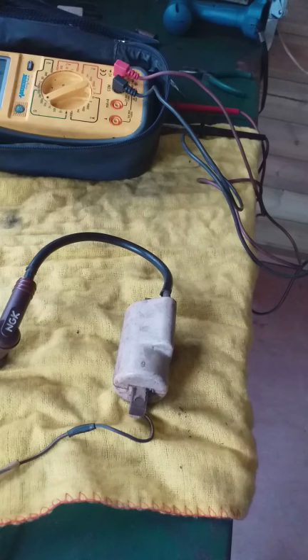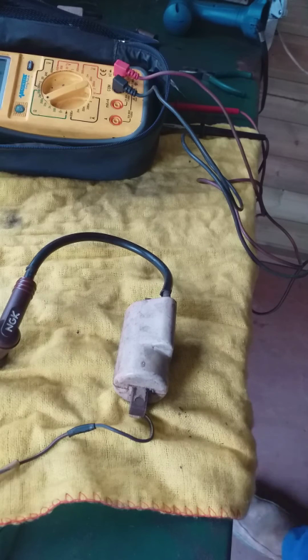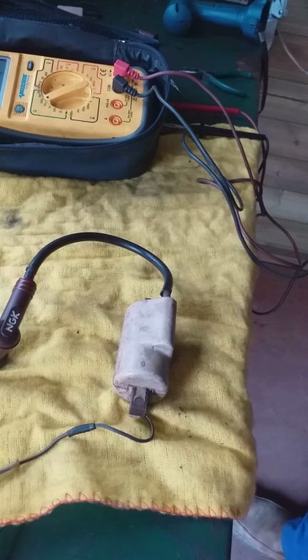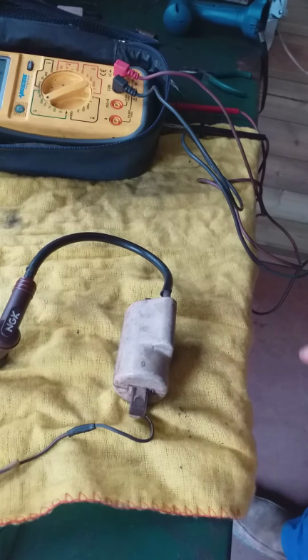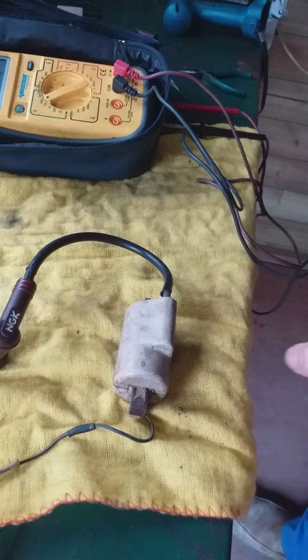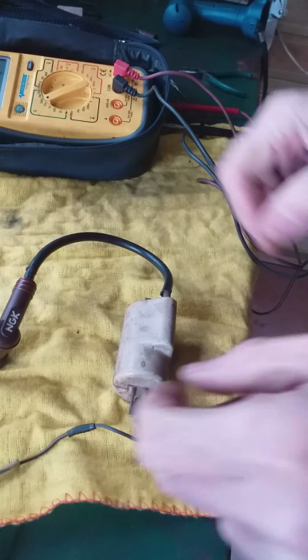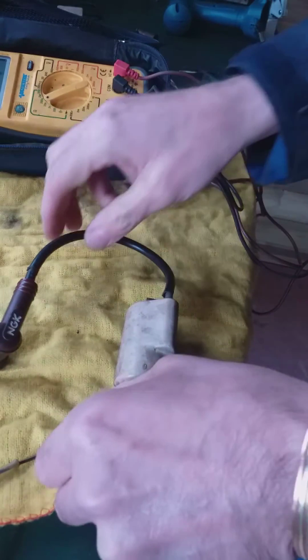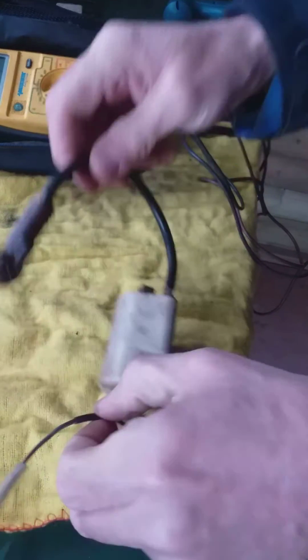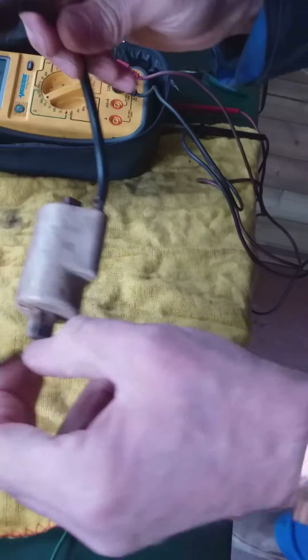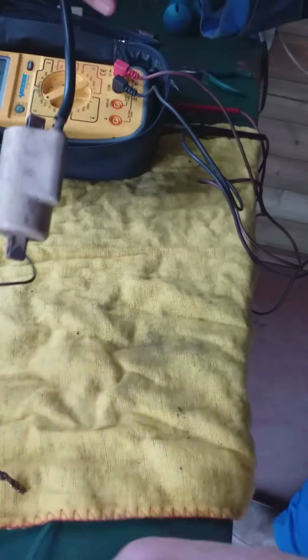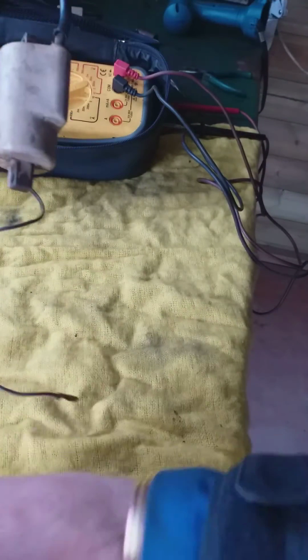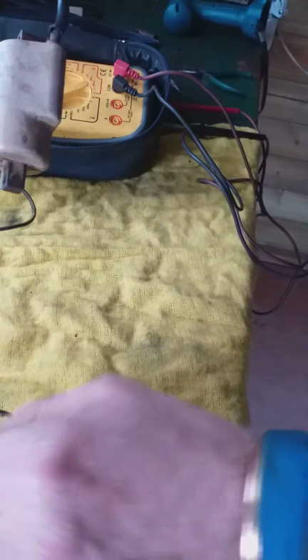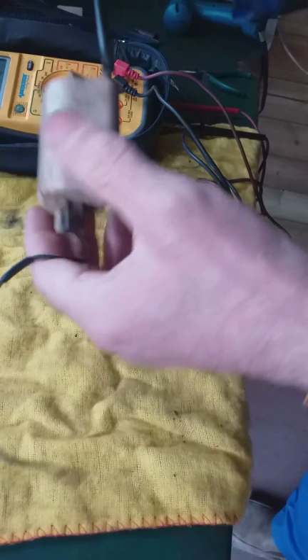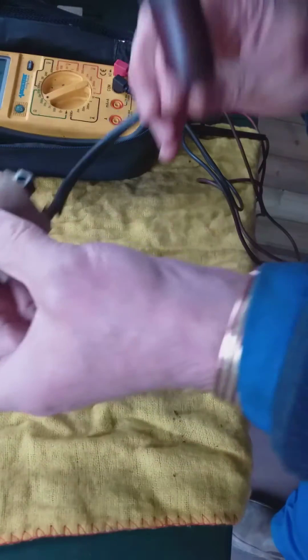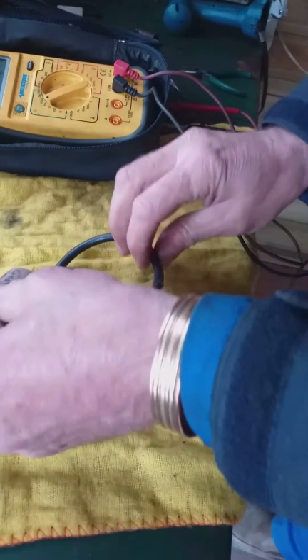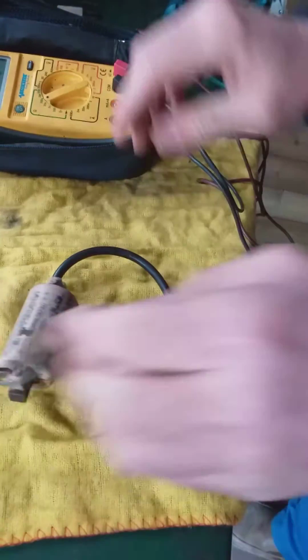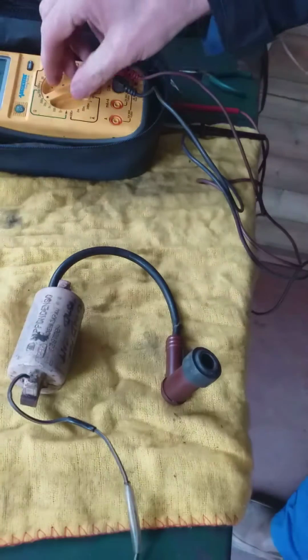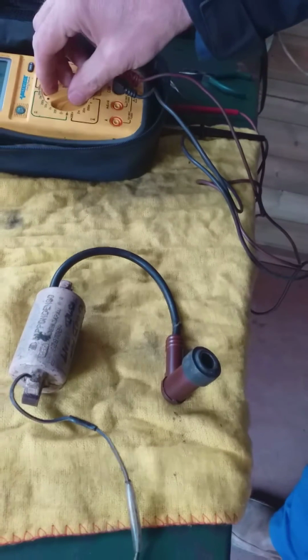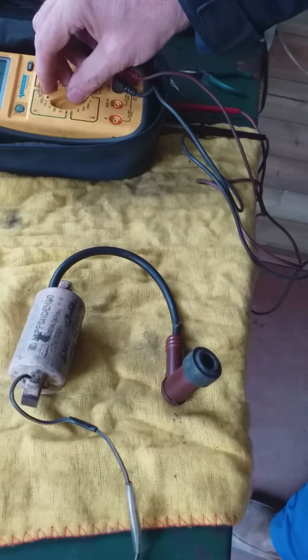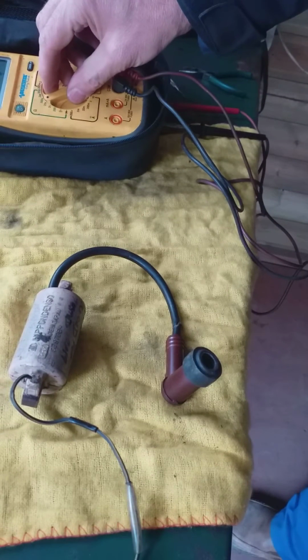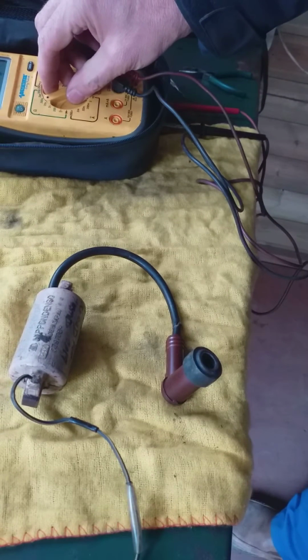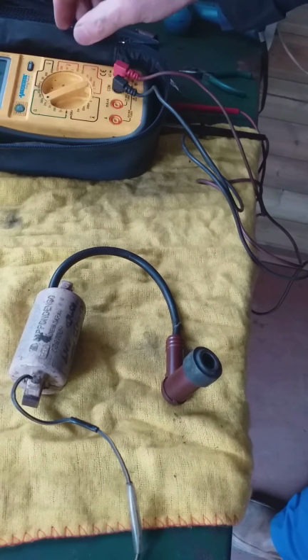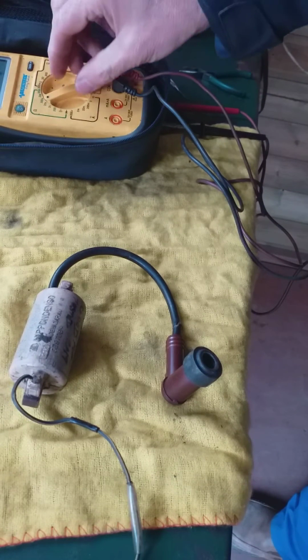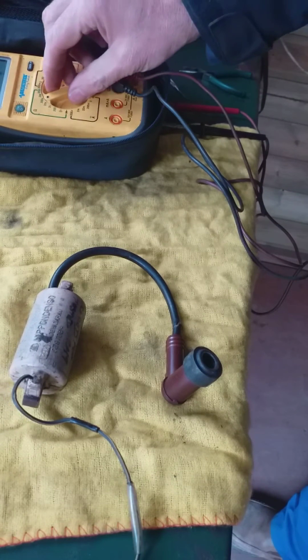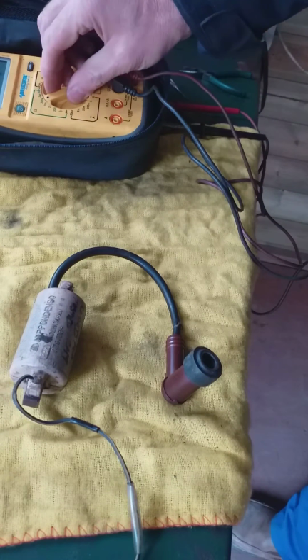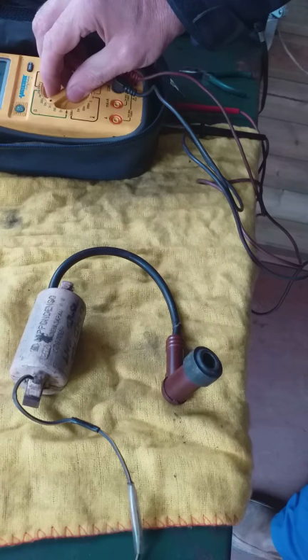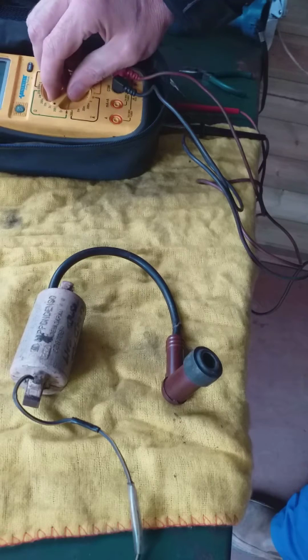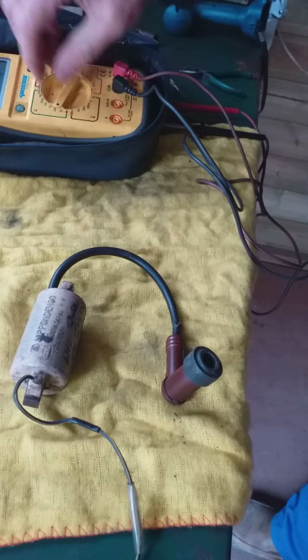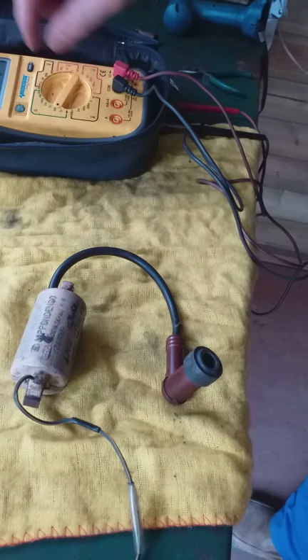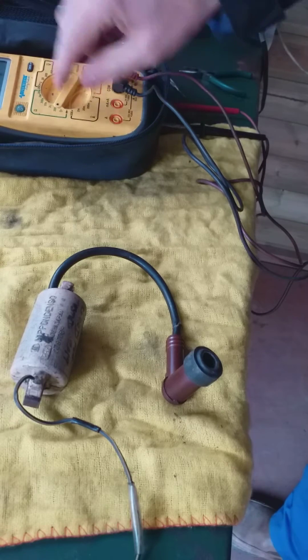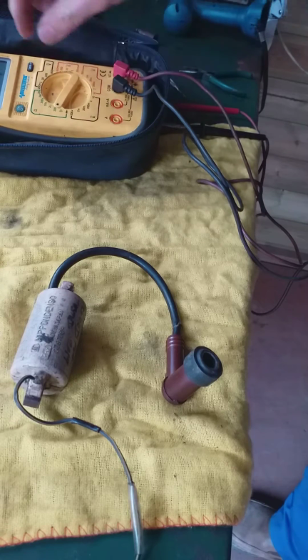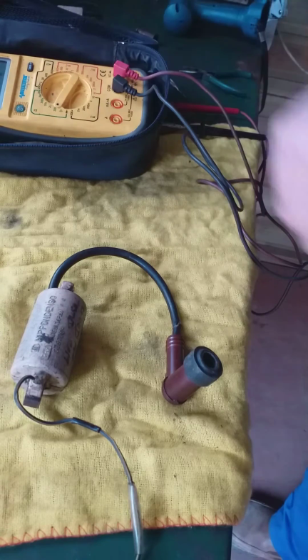Now this is how you test your coil. You can do this on the bike, it doesn't matter where you are. But first of all you set this to 200 — just 200 — 200 ohms.